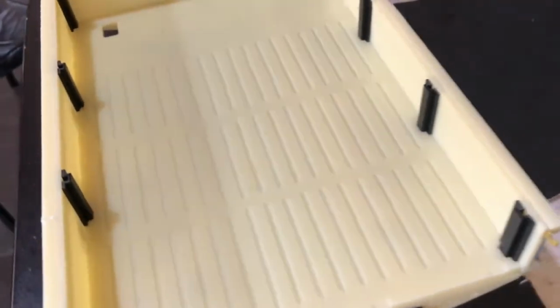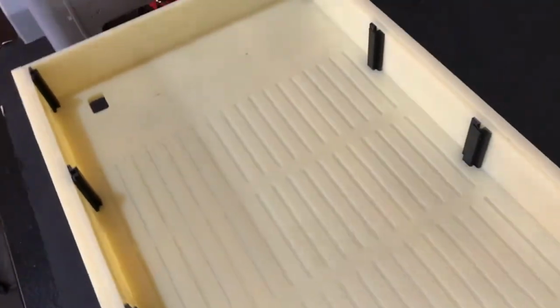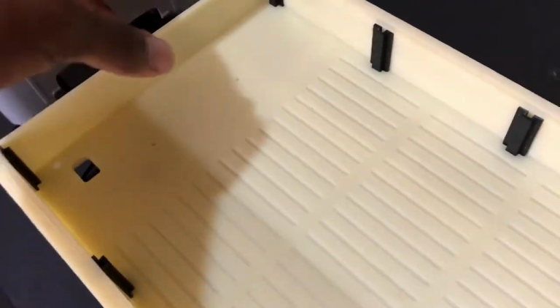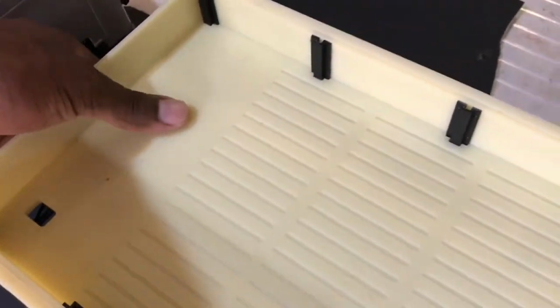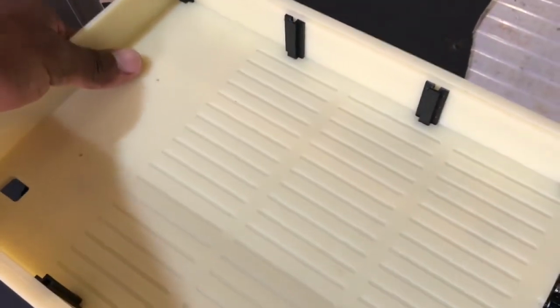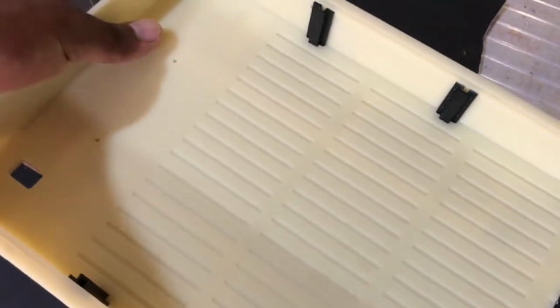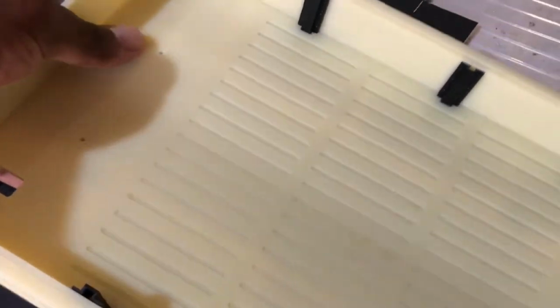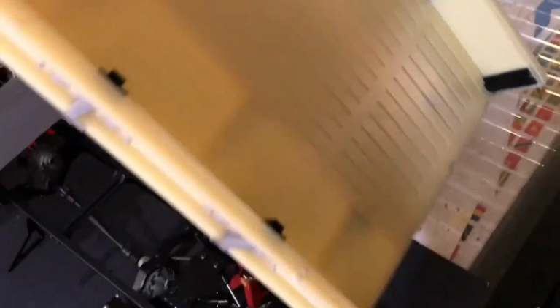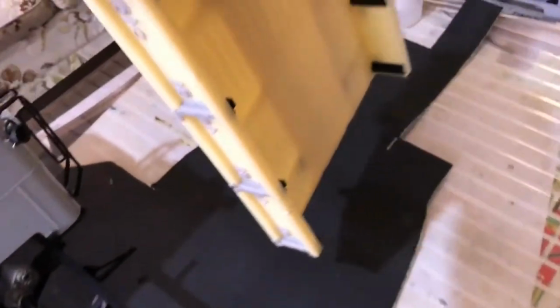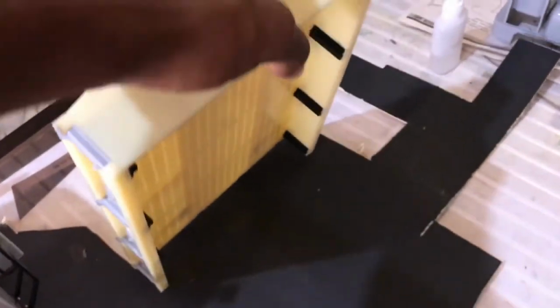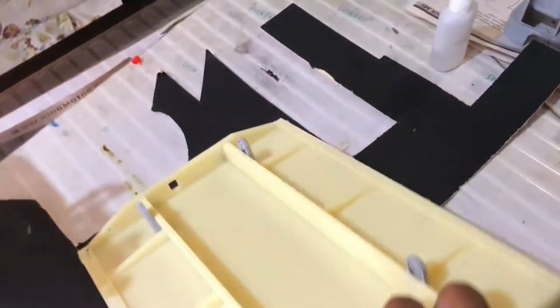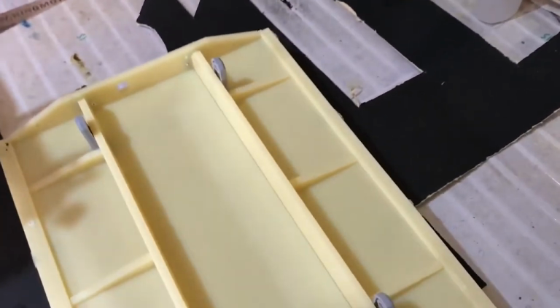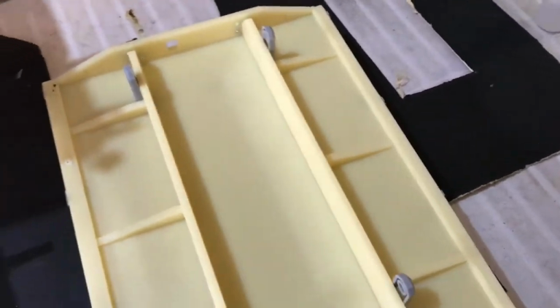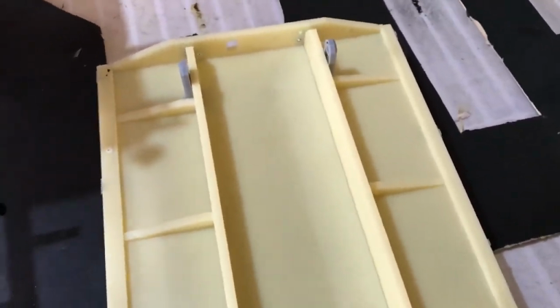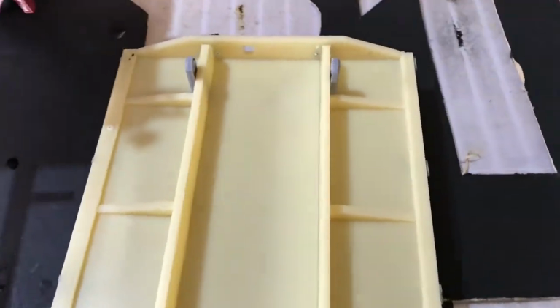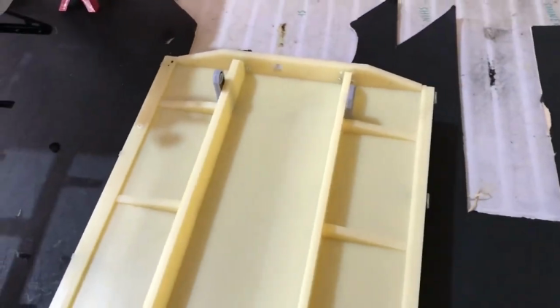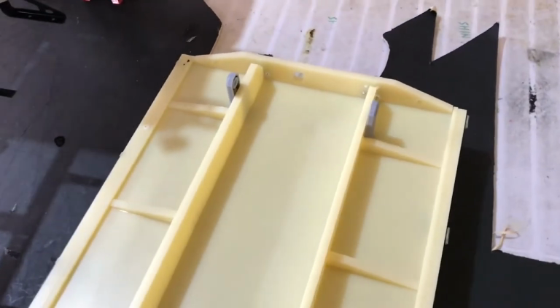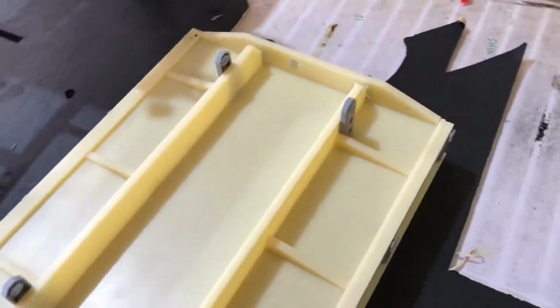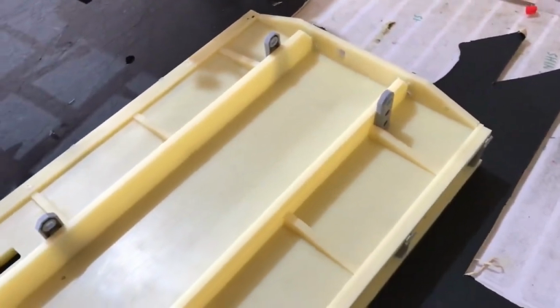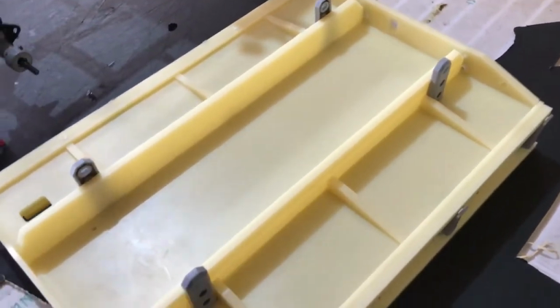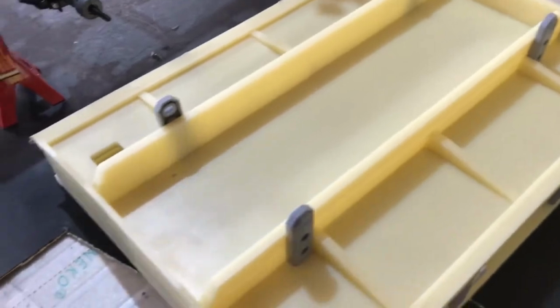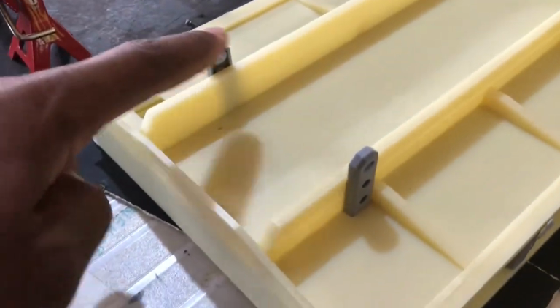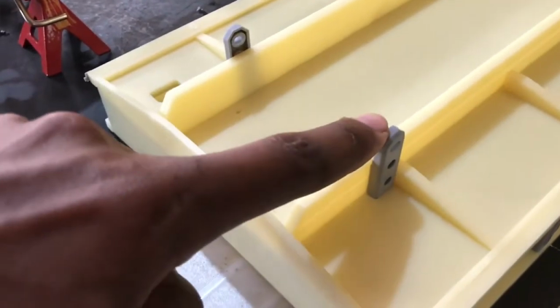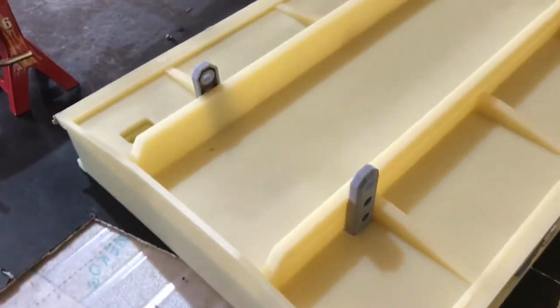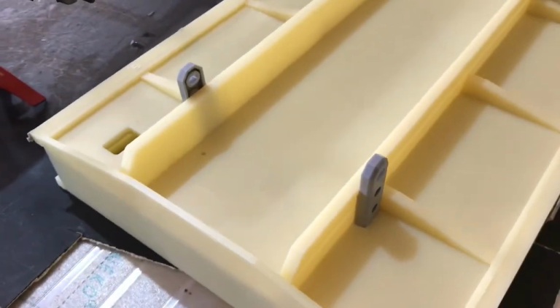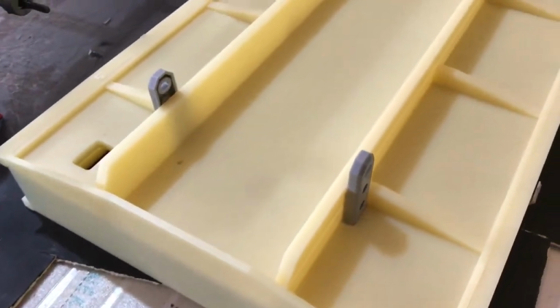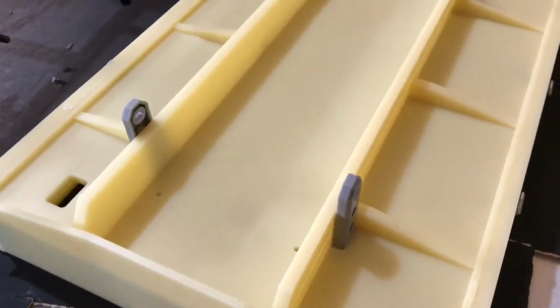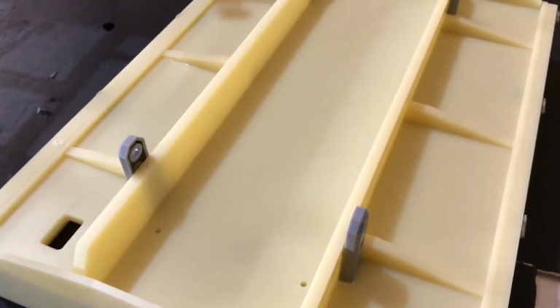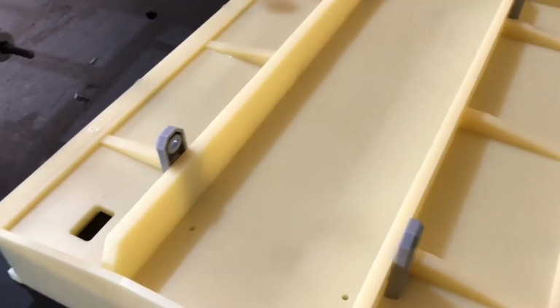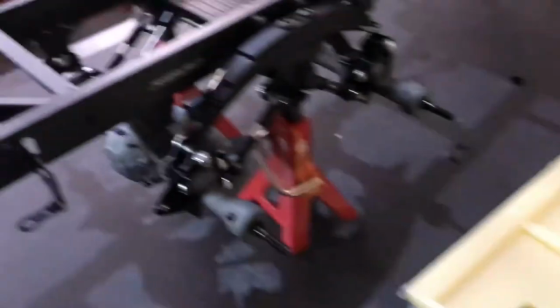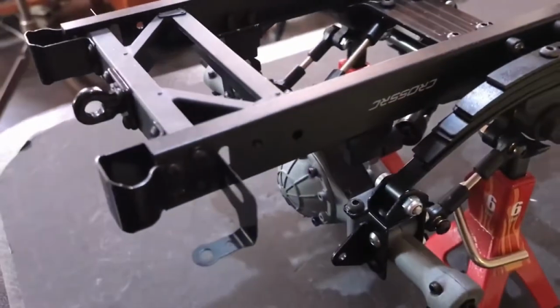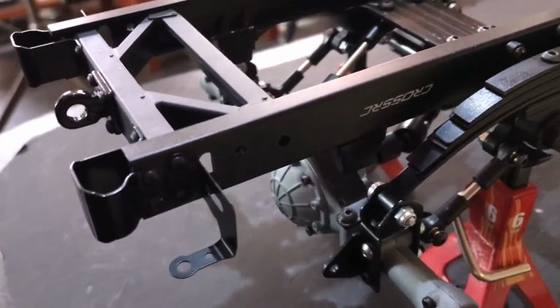Here is the underside. All the support pieces are there, even the mounts for the bed to go on the chassis right there.